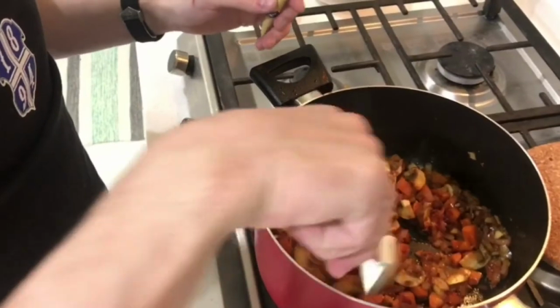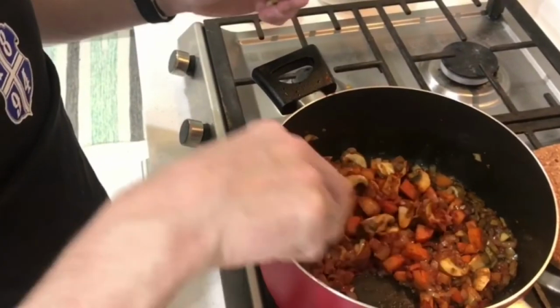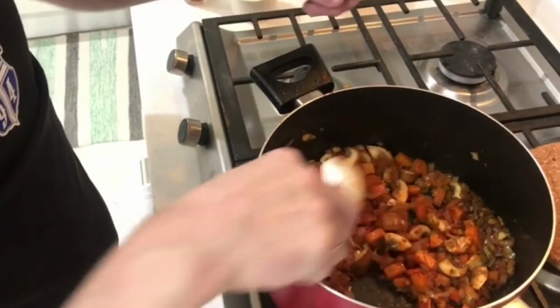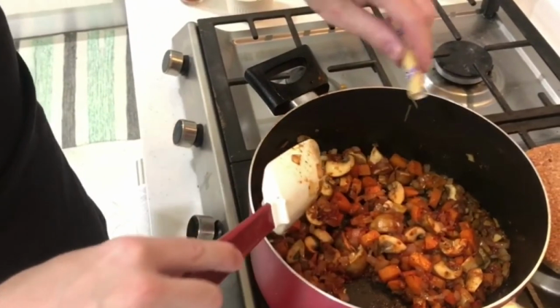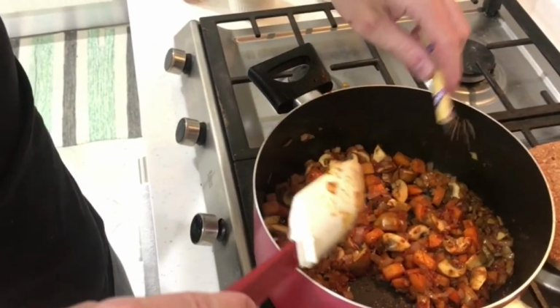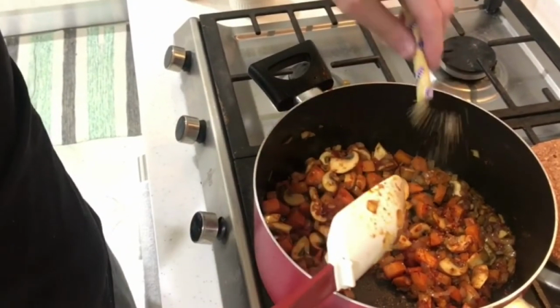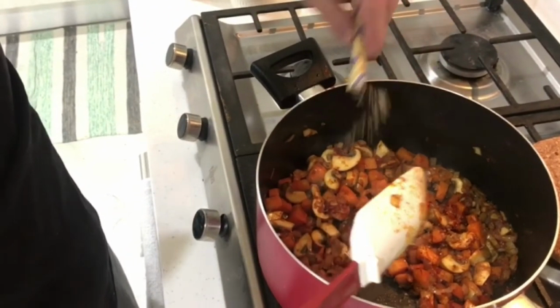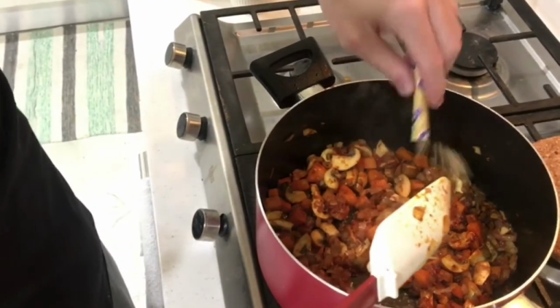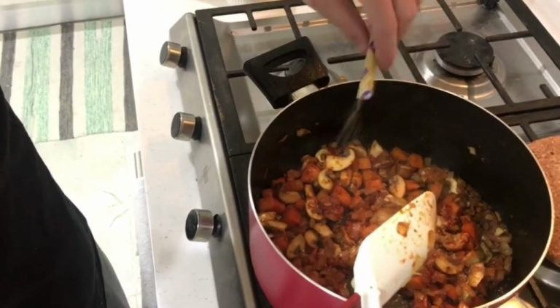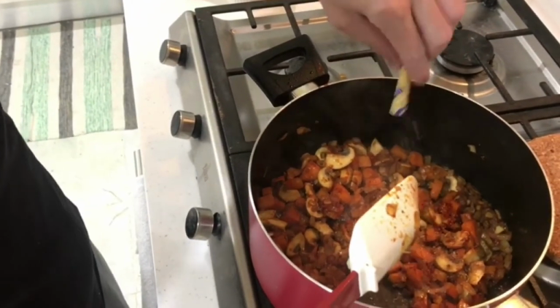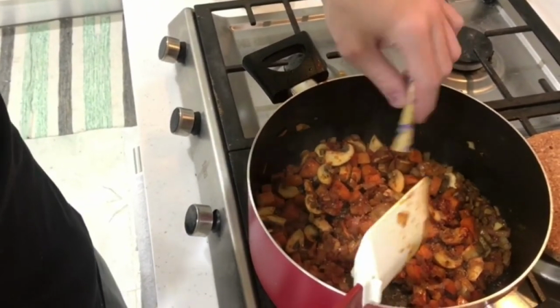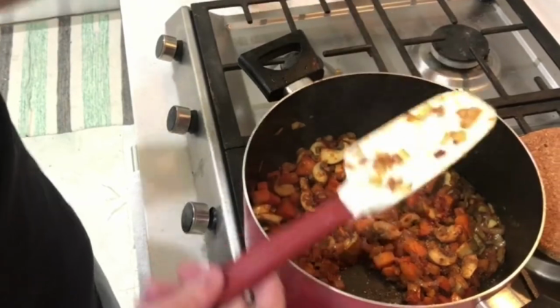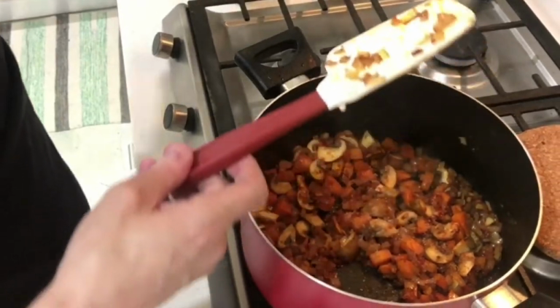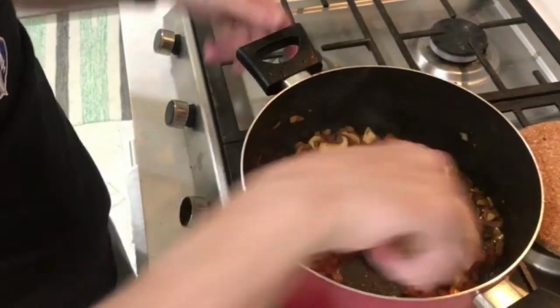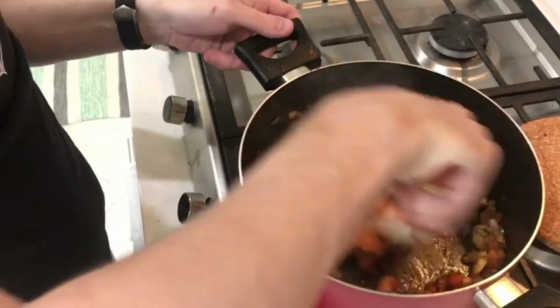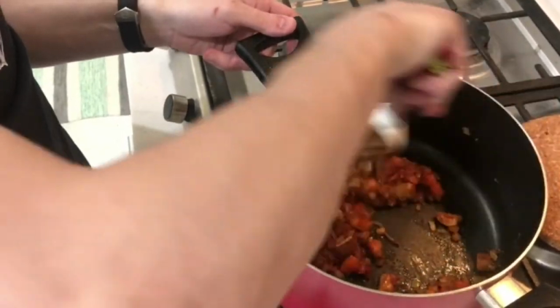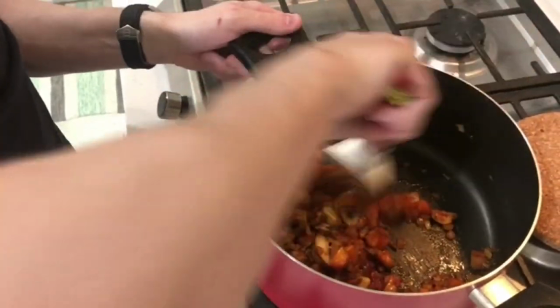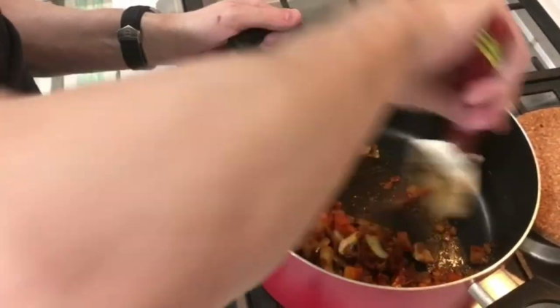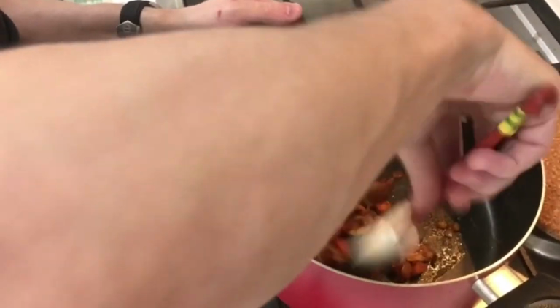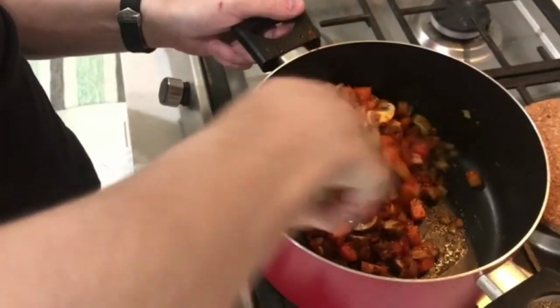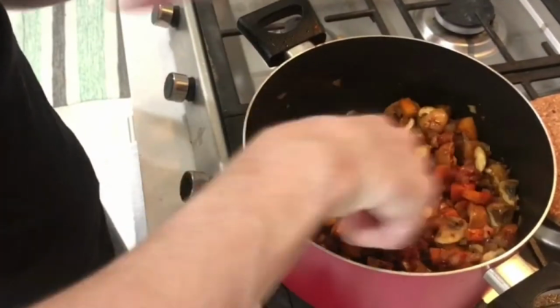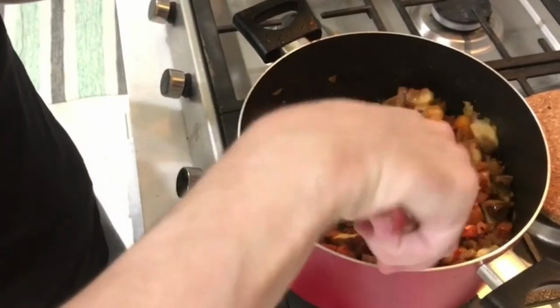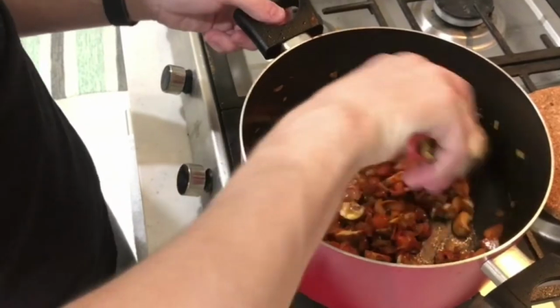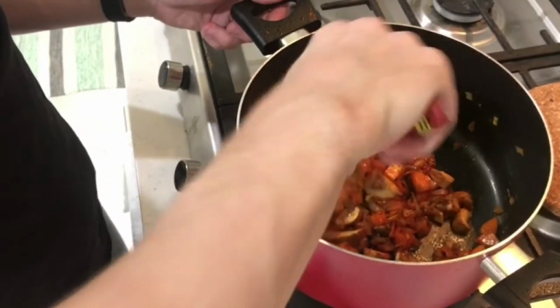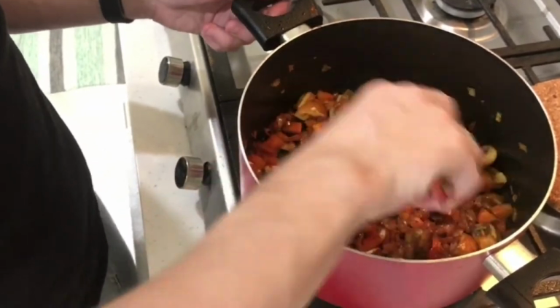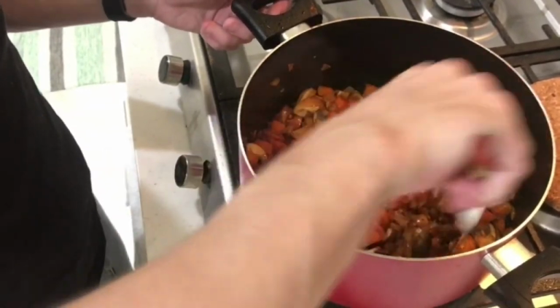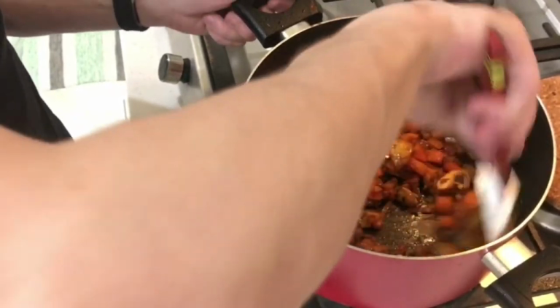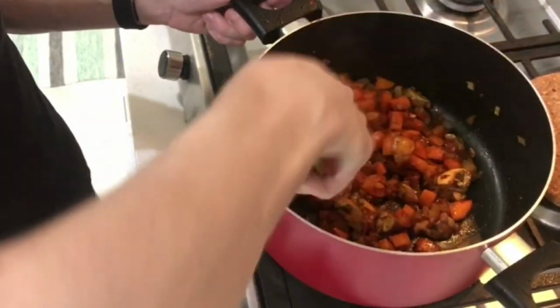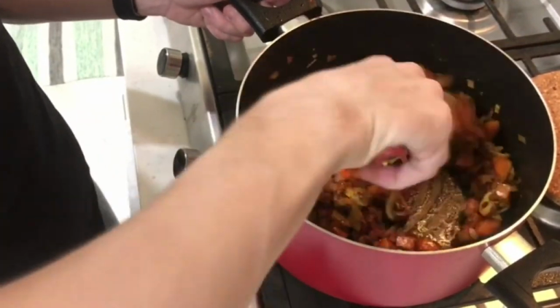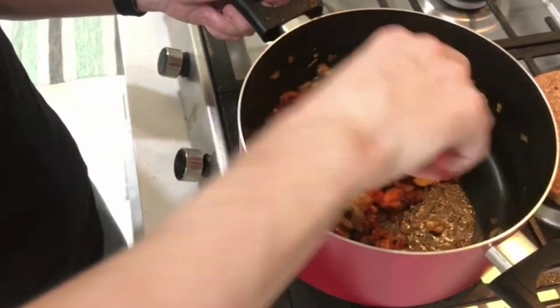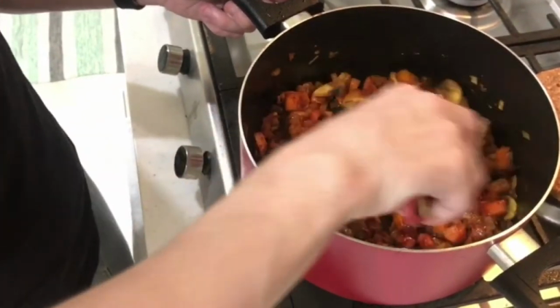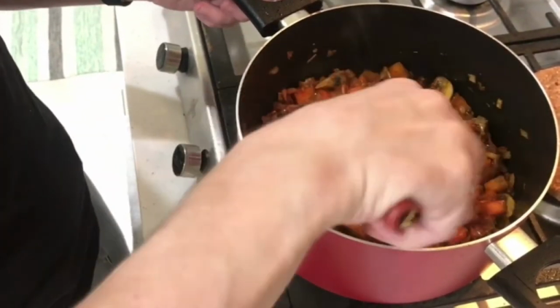Also what I like to do — I add a bit of brown sugar. You can also use white sugar. This is nice for the caramelization, it gives even more color to the dish, and it also takes a bit of the acidity from the tomato paste.